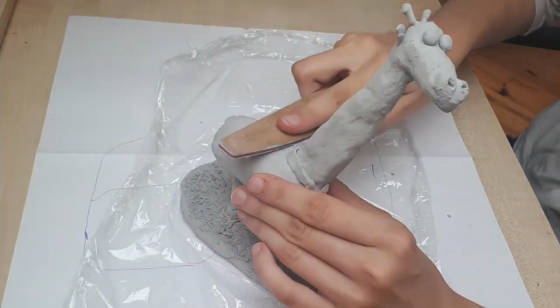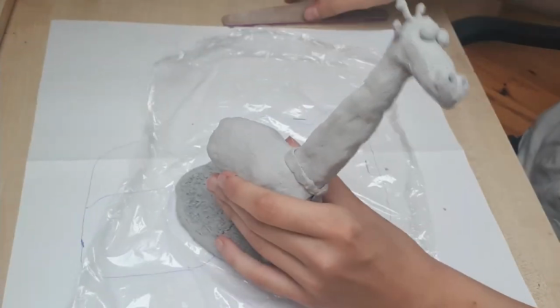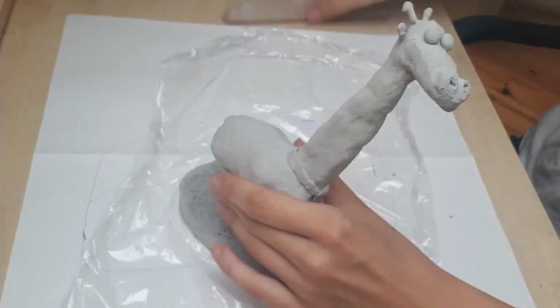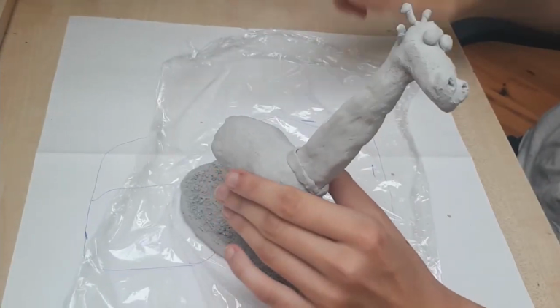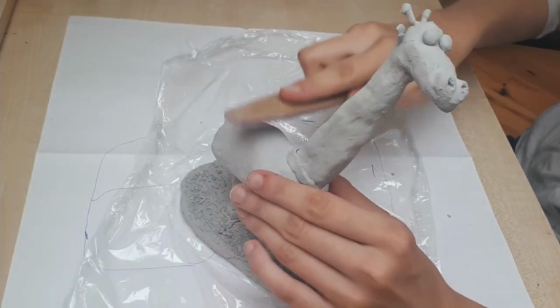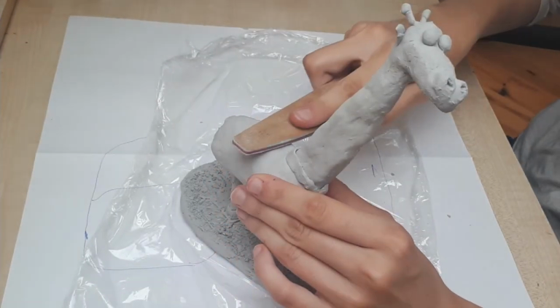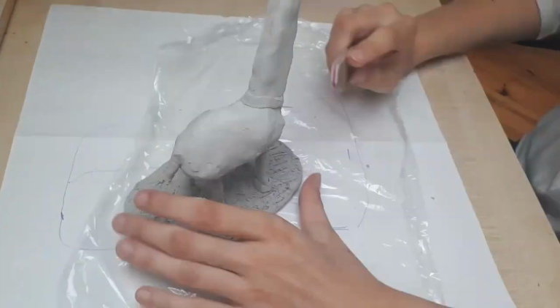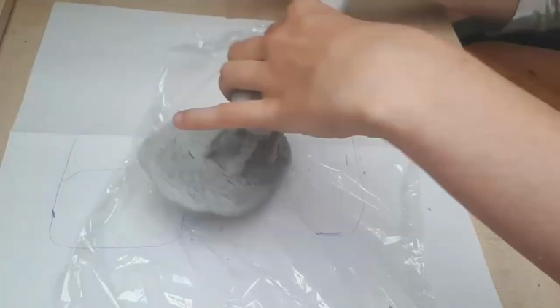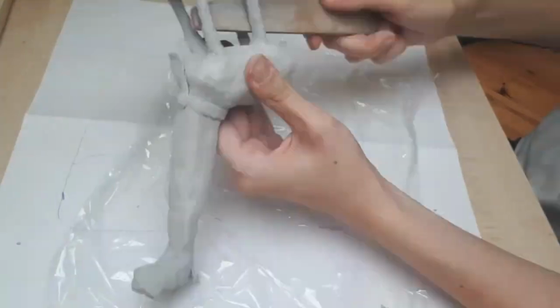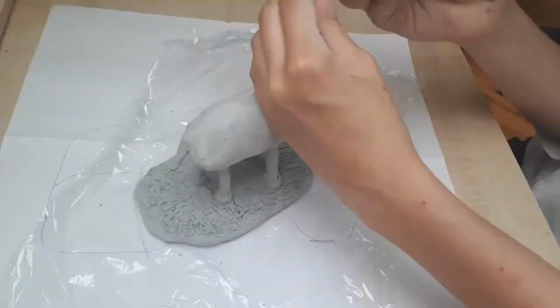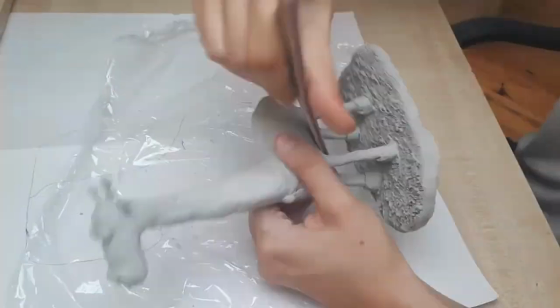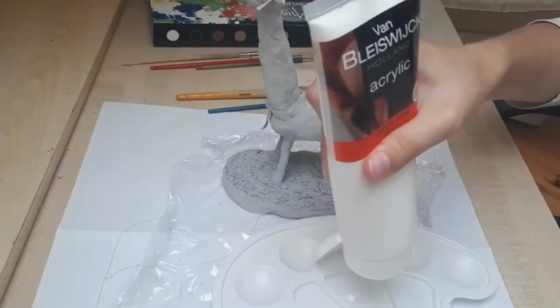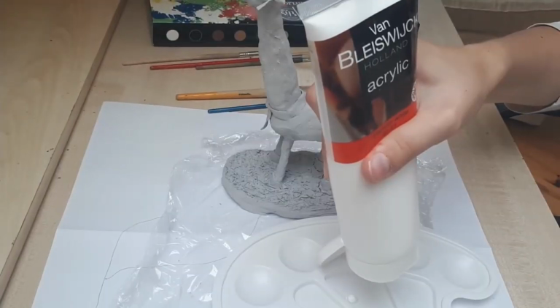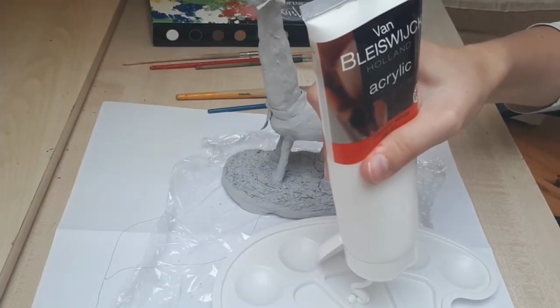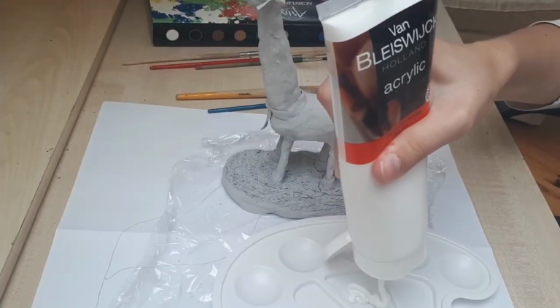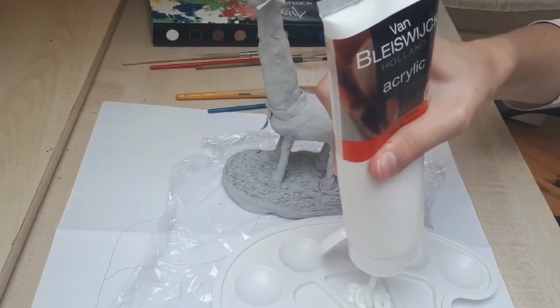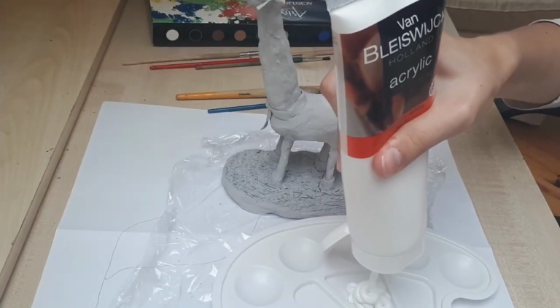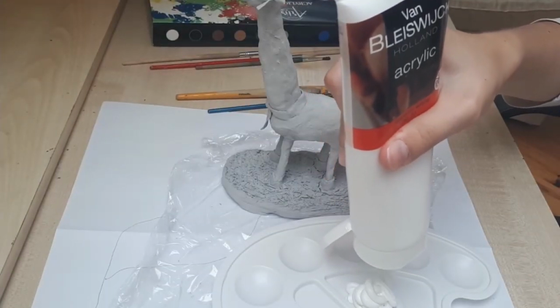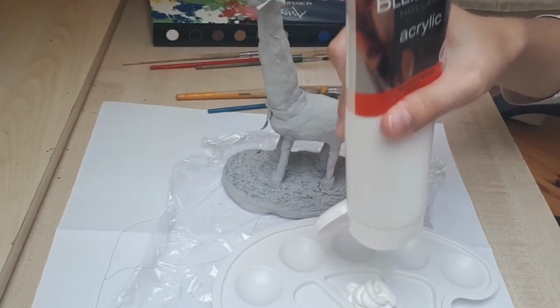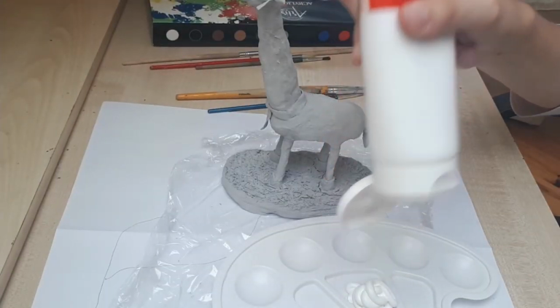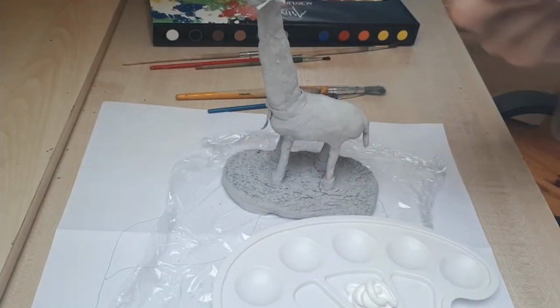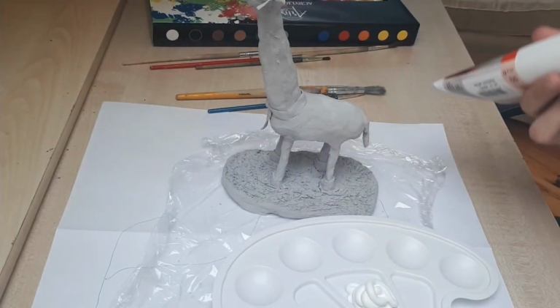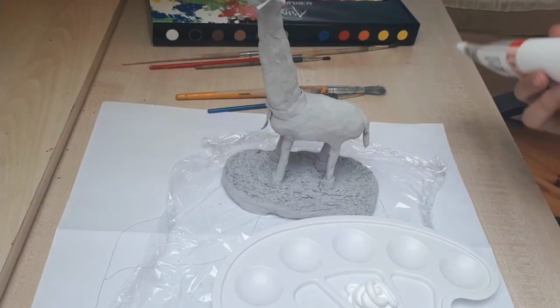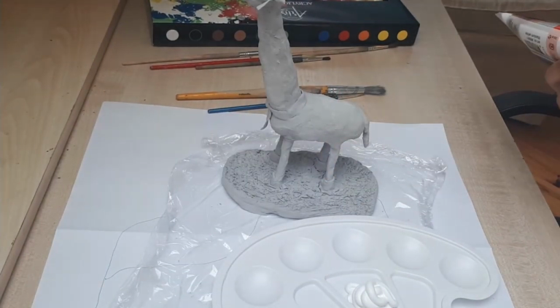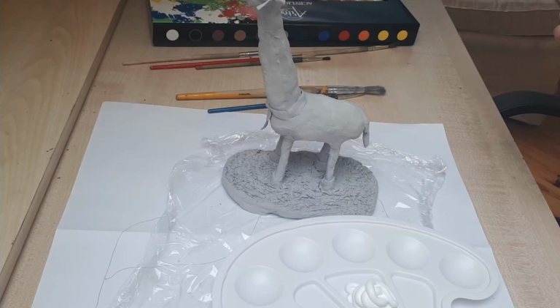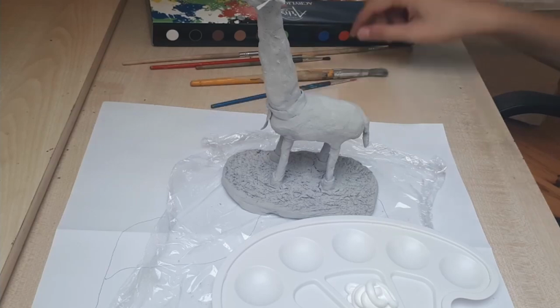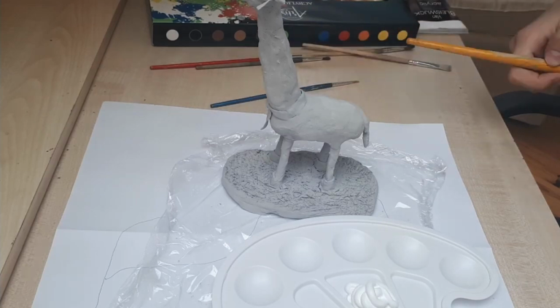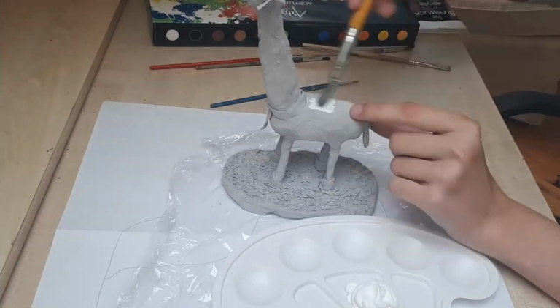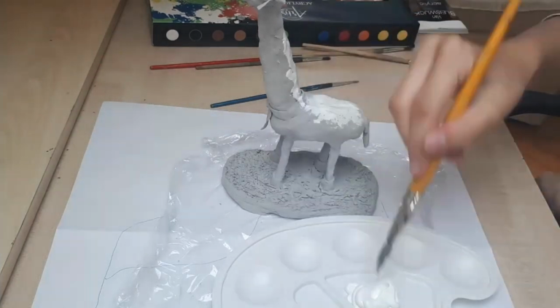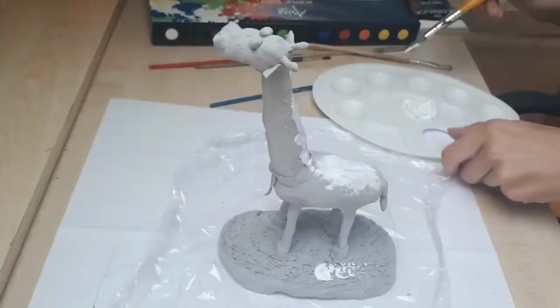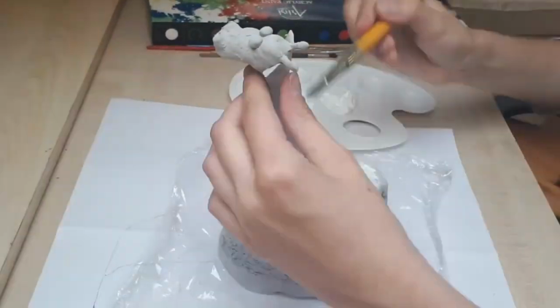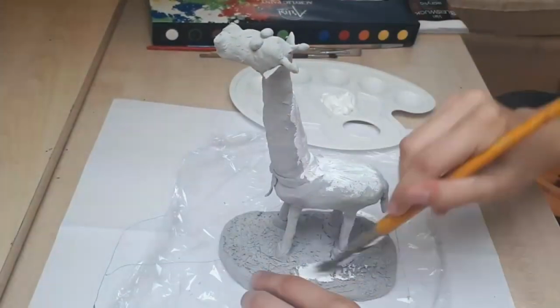First I'm going to sand it, just making sure it's nice and smooth. Now I'm going in with some white paint, painting the whole thing in a nice base coat so that my colors will look nice and bright.